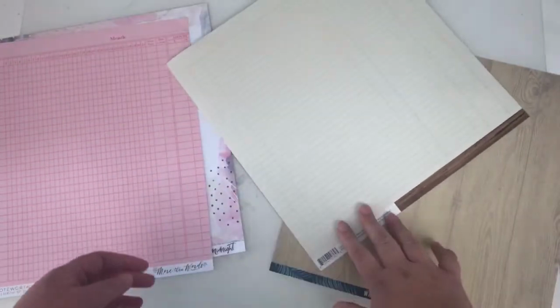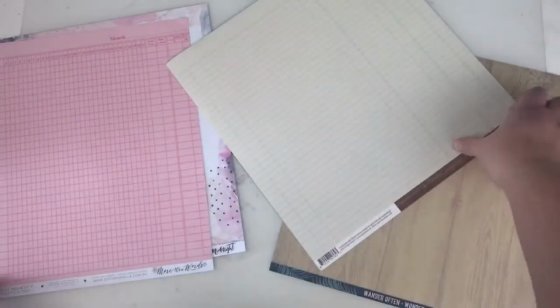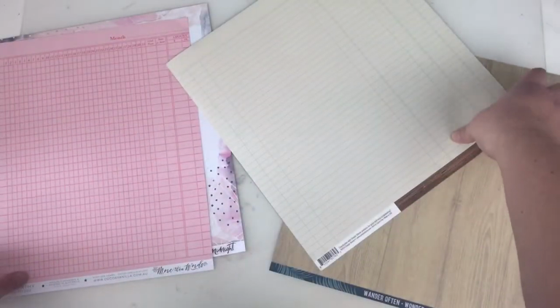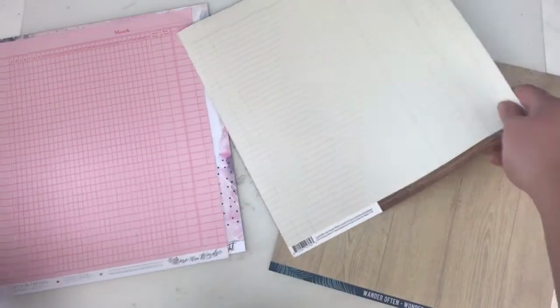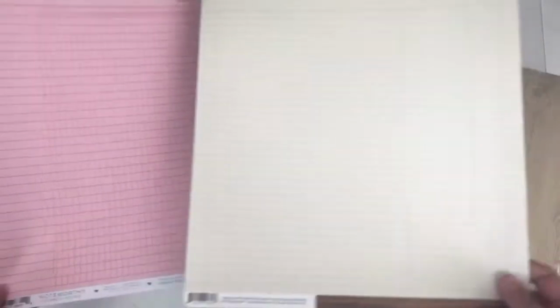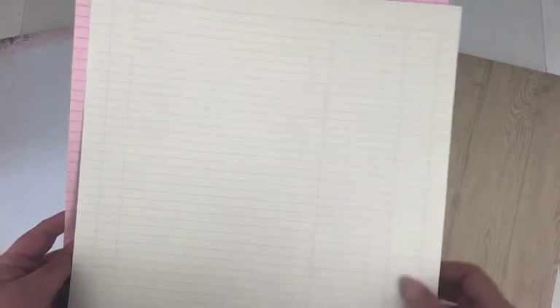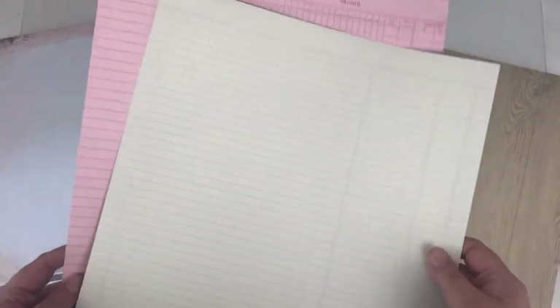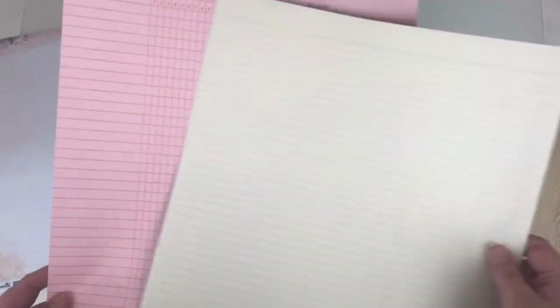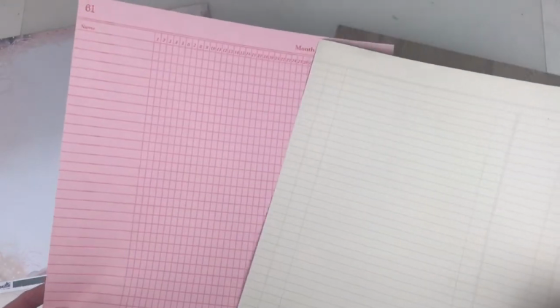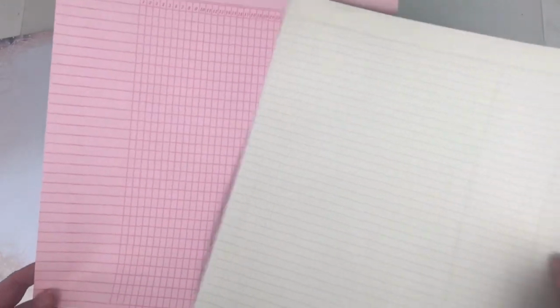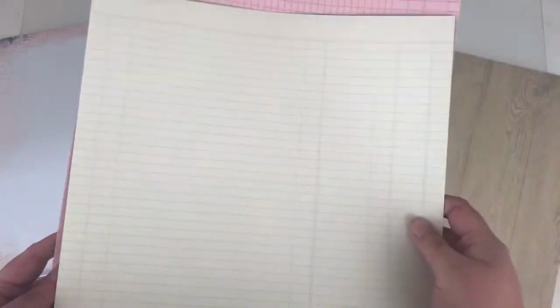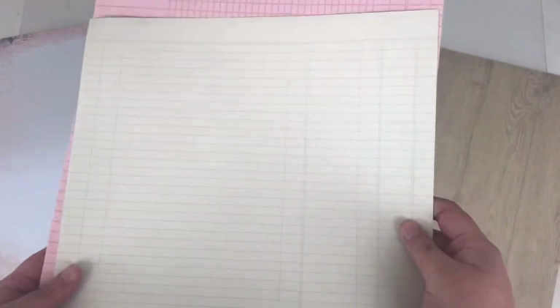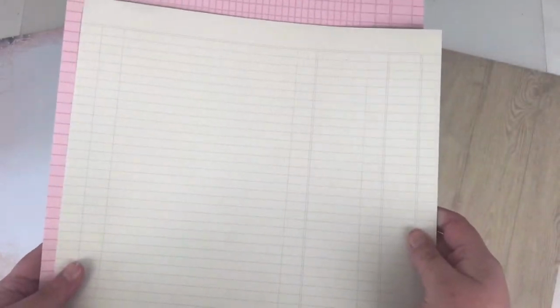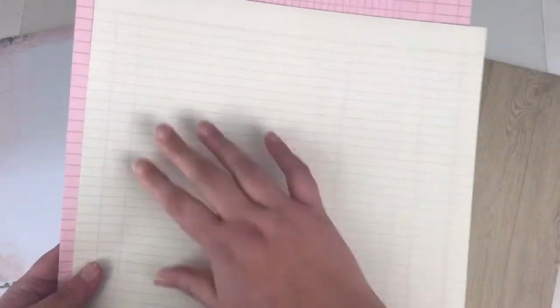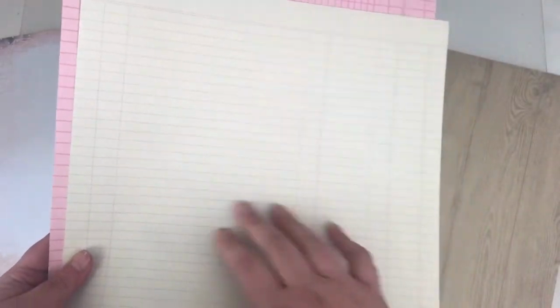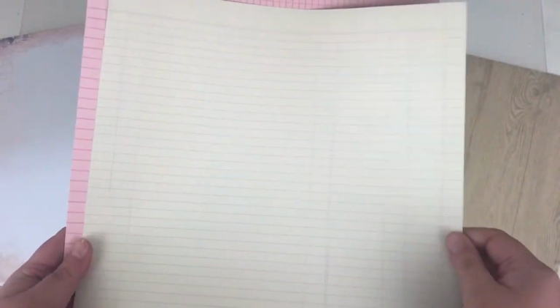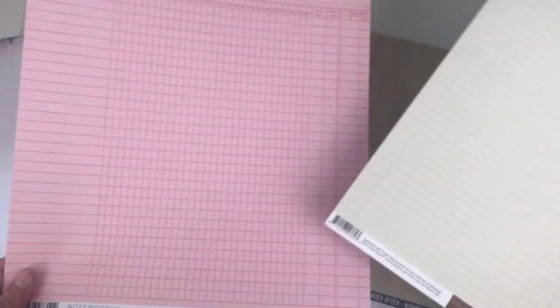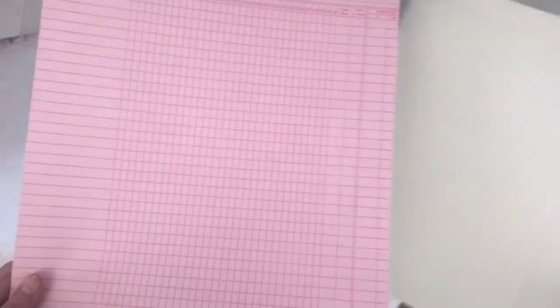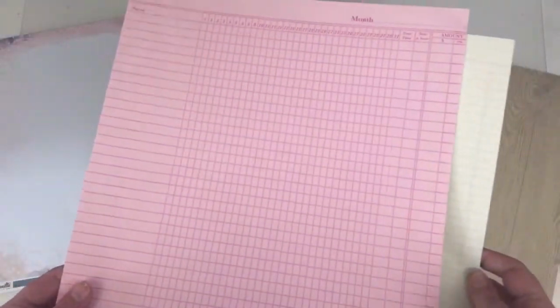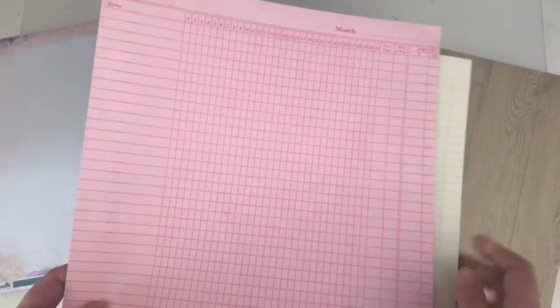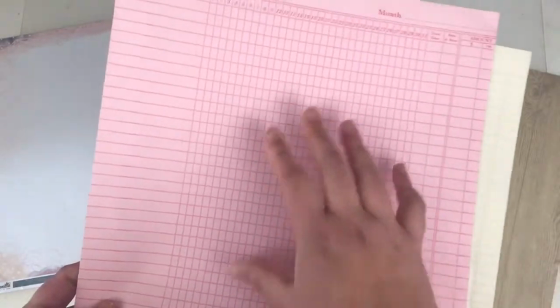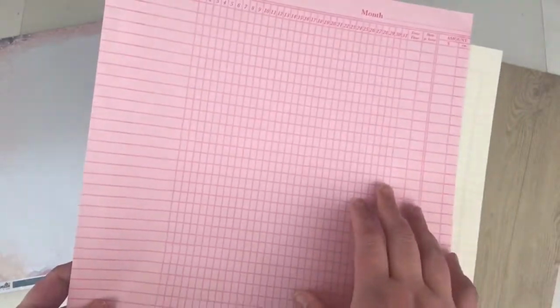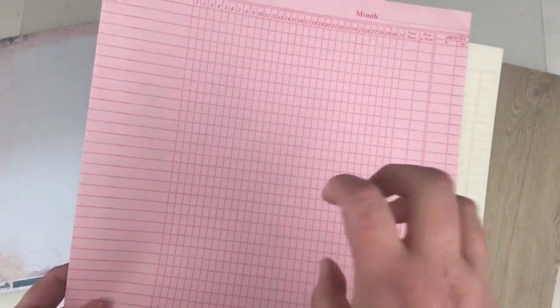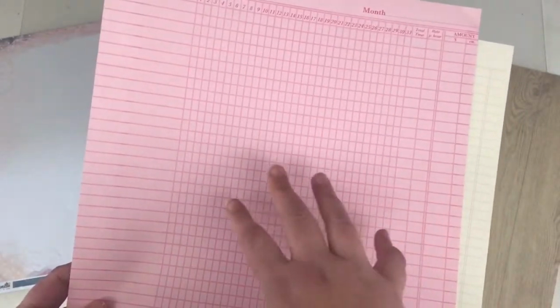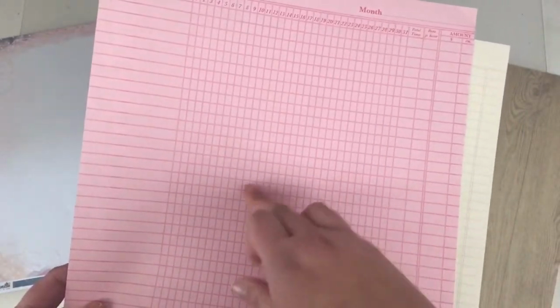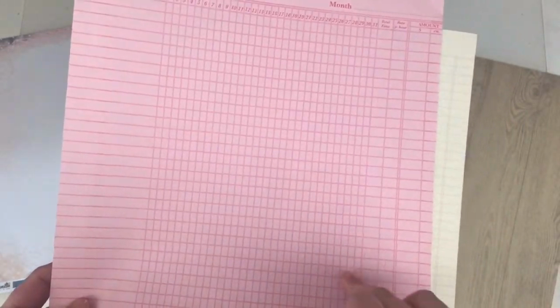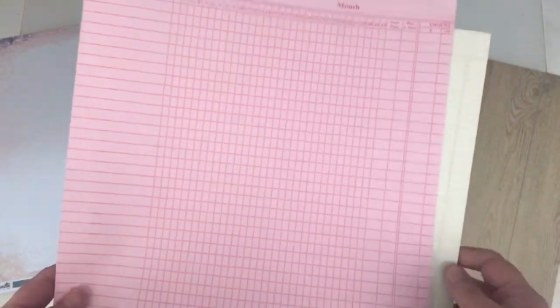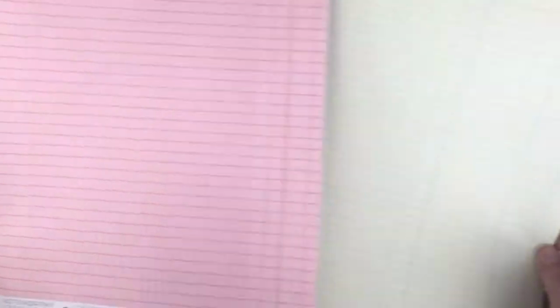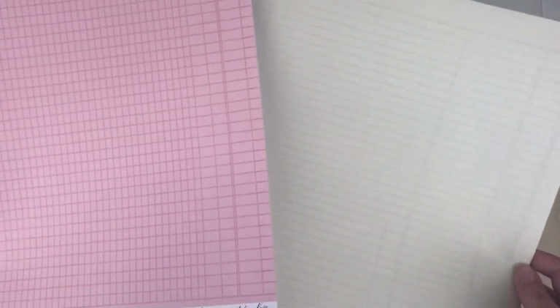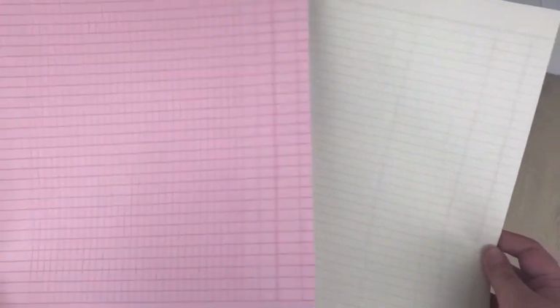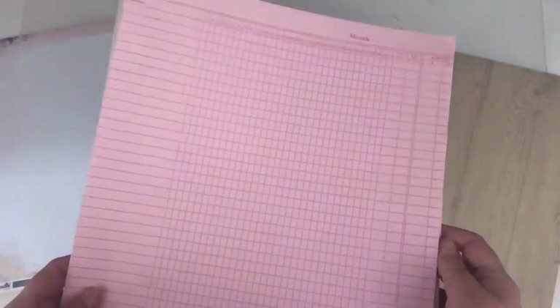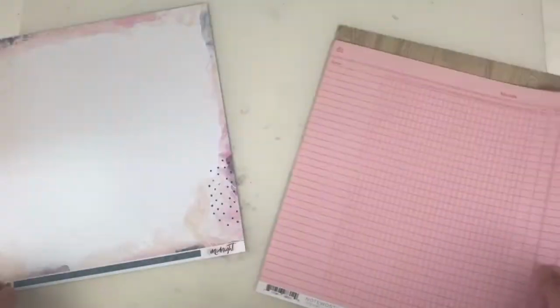Equally, you could use ledger paper. Here are a couple of examples — this one's obviously a lot lighter, but again there's nothing detracting on the background for when you're adding your embellishments. So ledger paper is great as well.